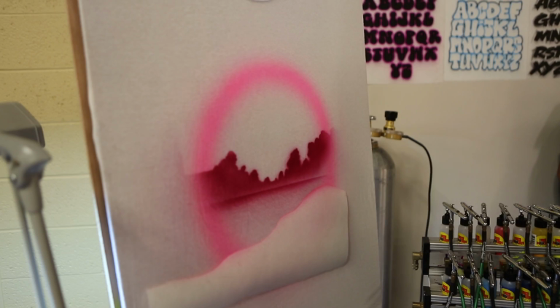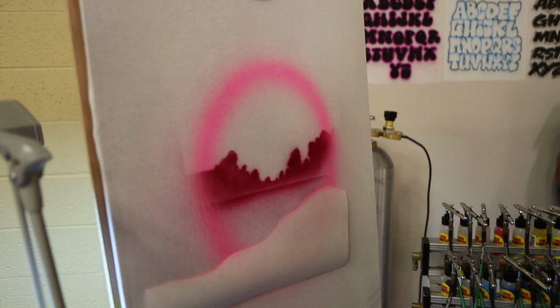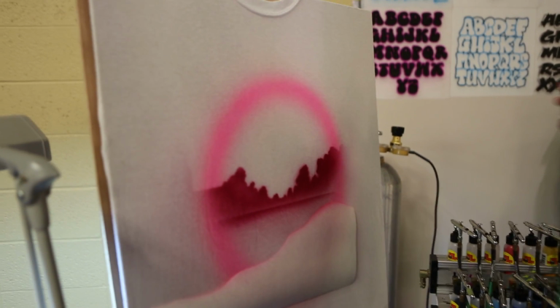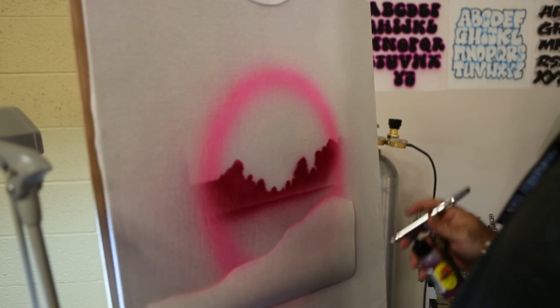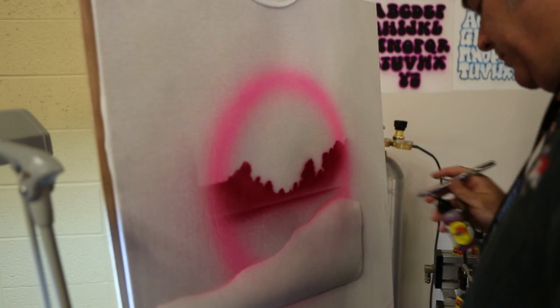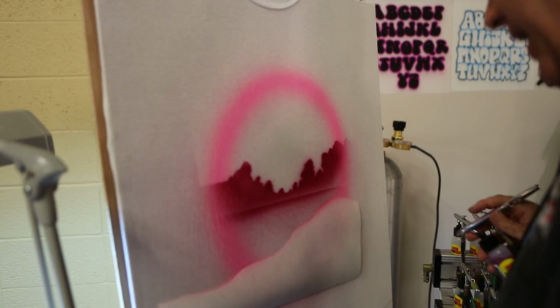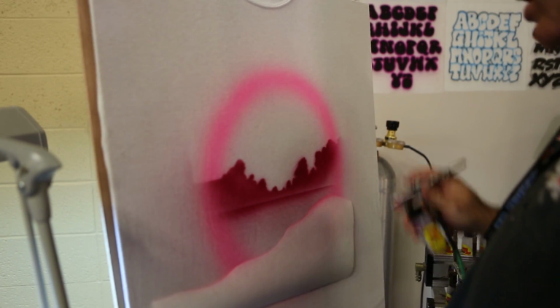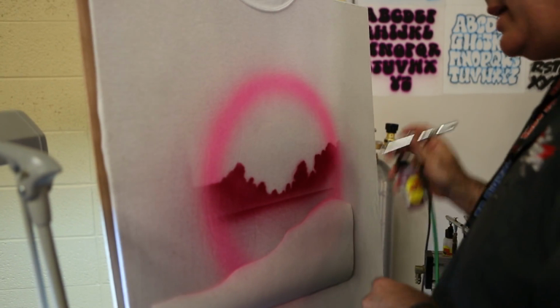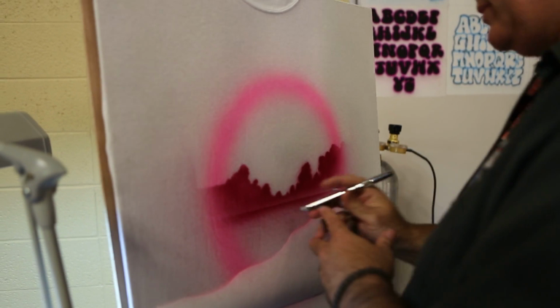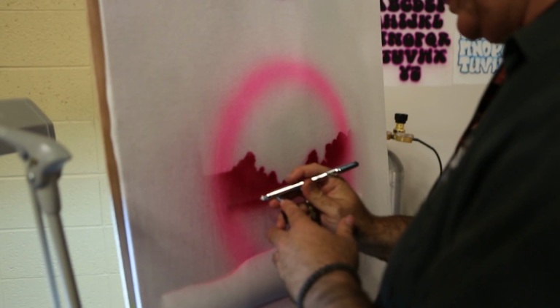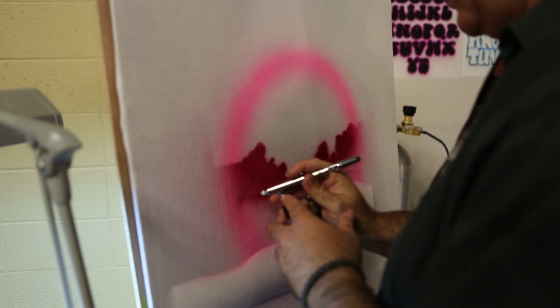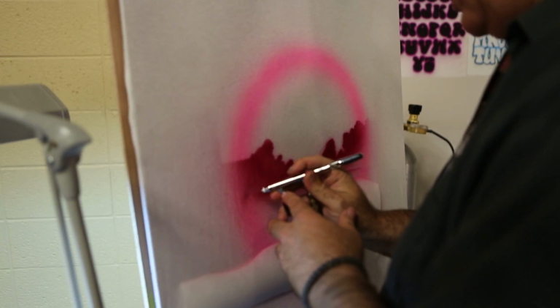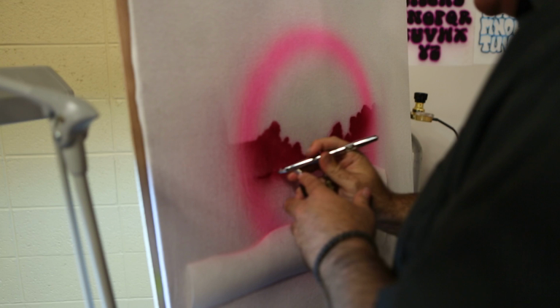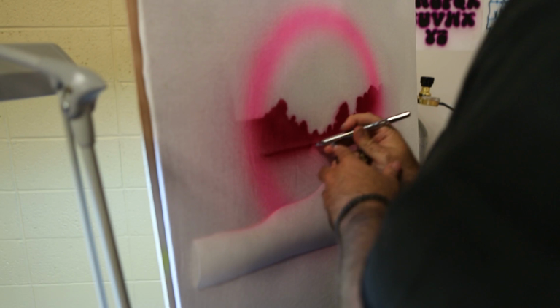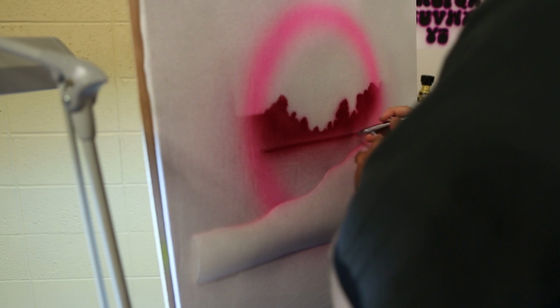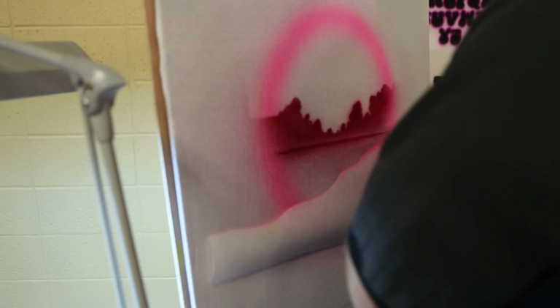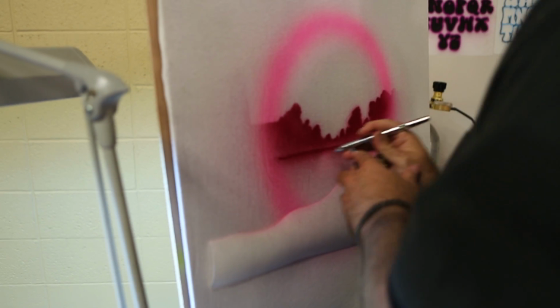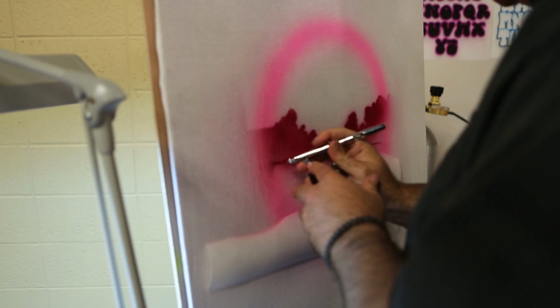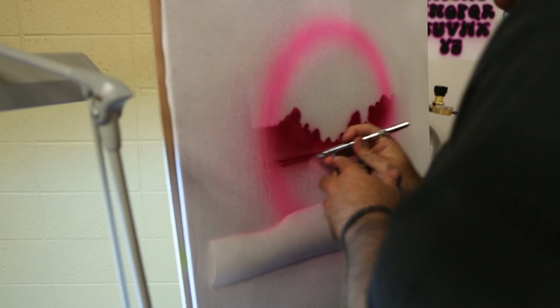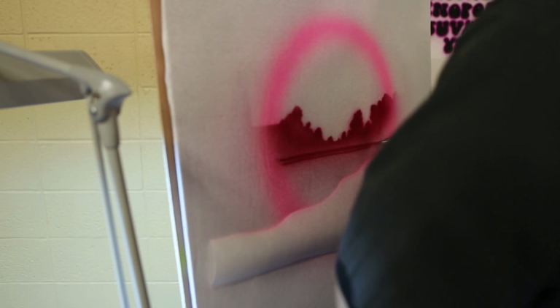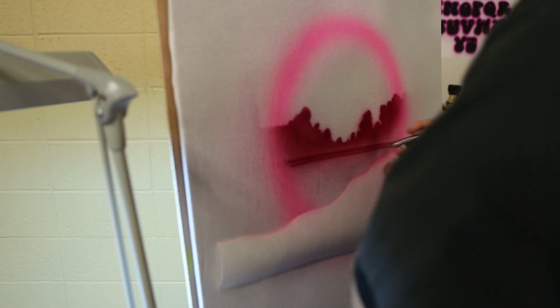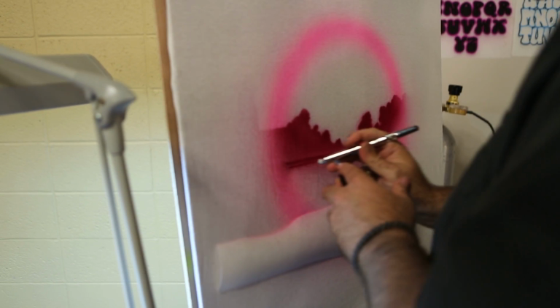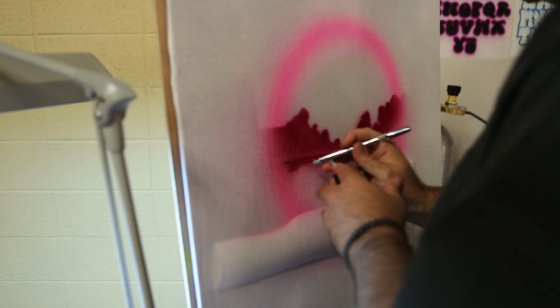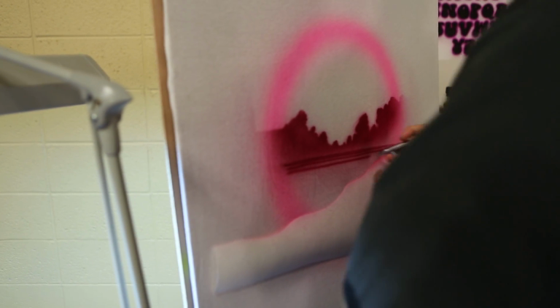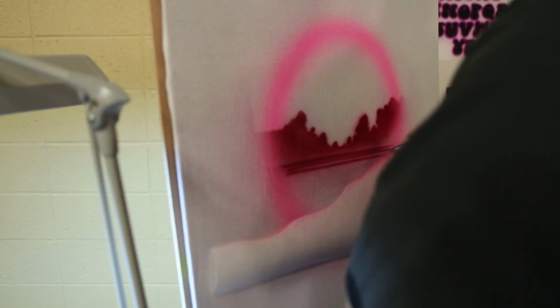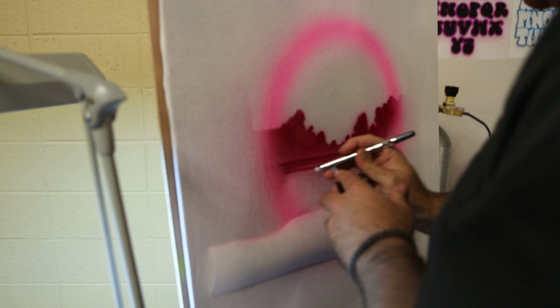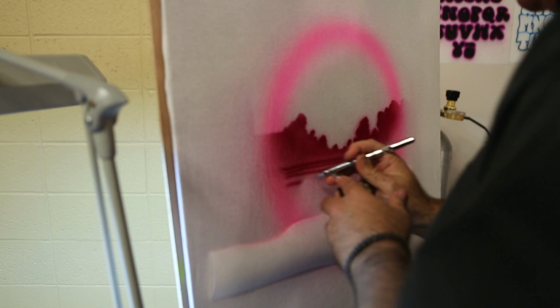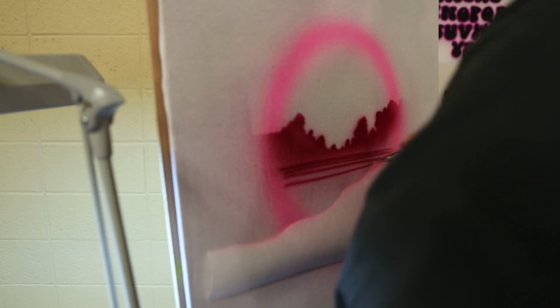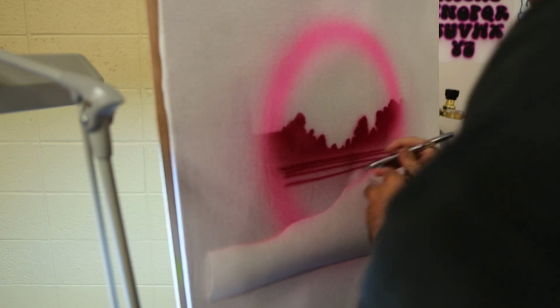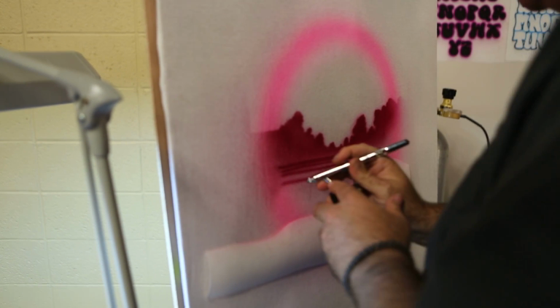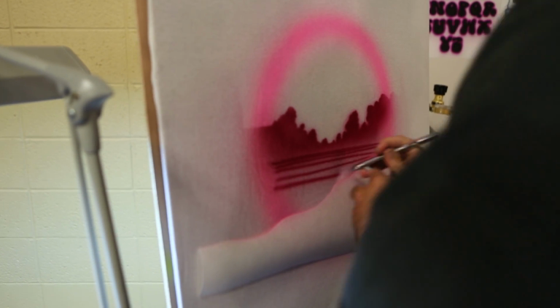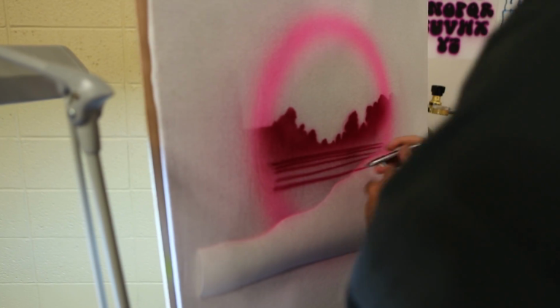Now I'm going to come in and add water lines. A good rule of thumb about these is thinner at the top, thicker at the bottom. That will give you the illusion of depth.